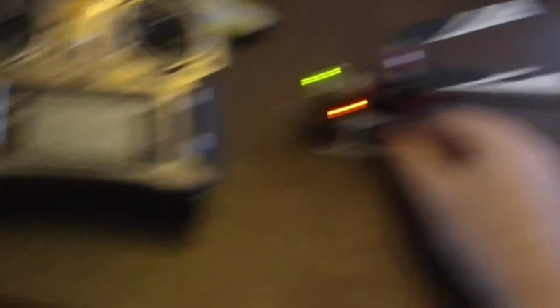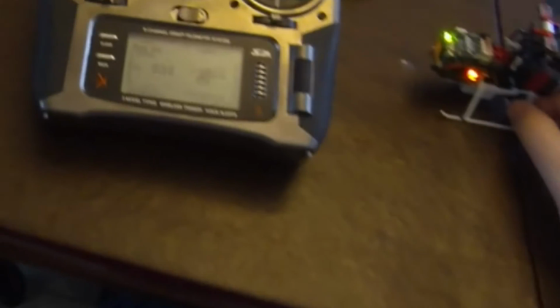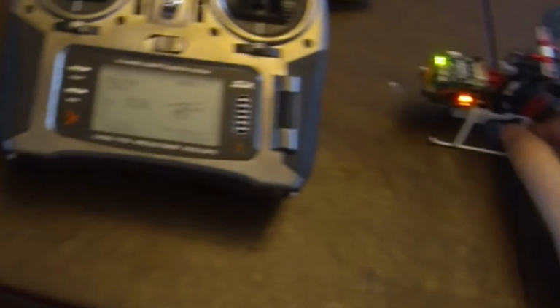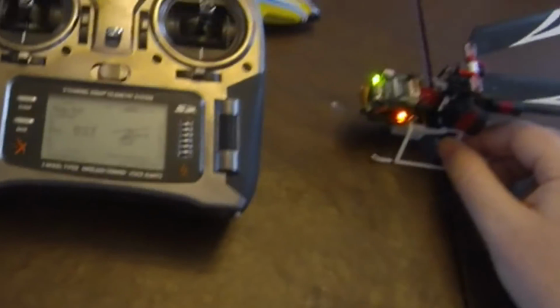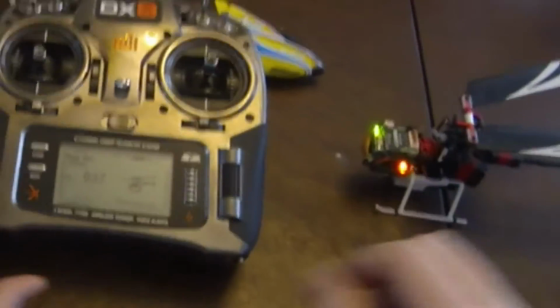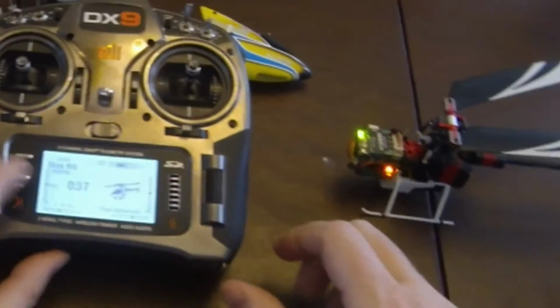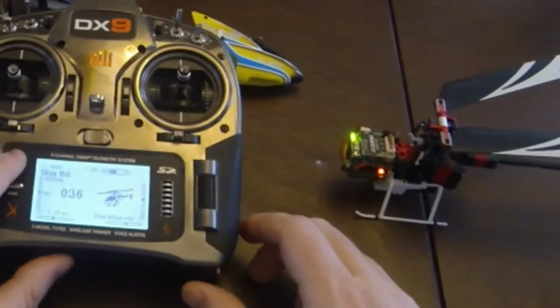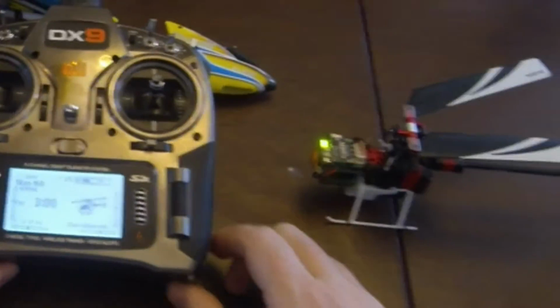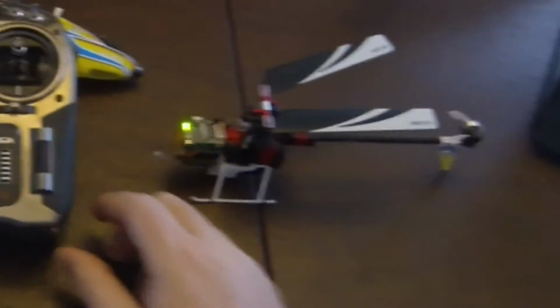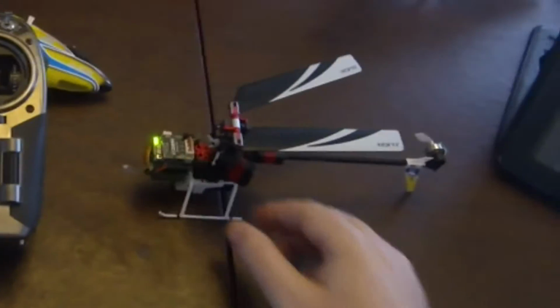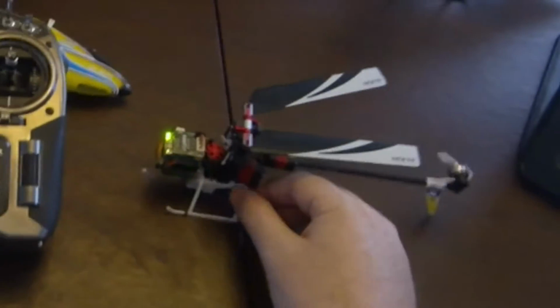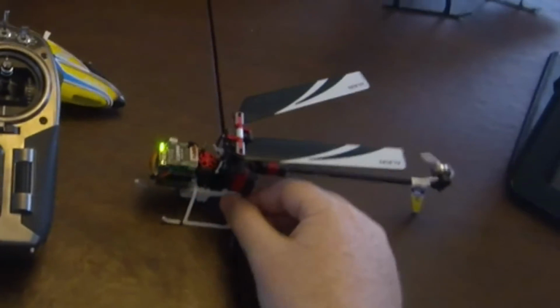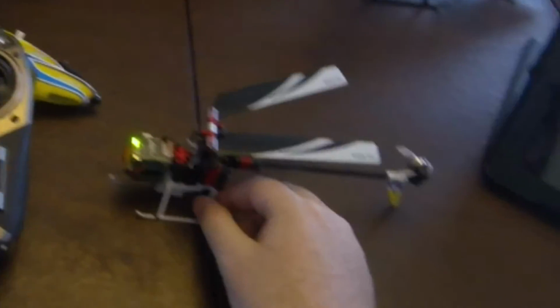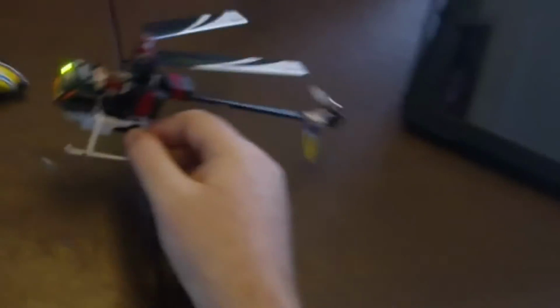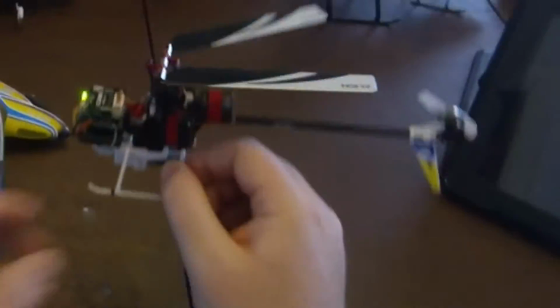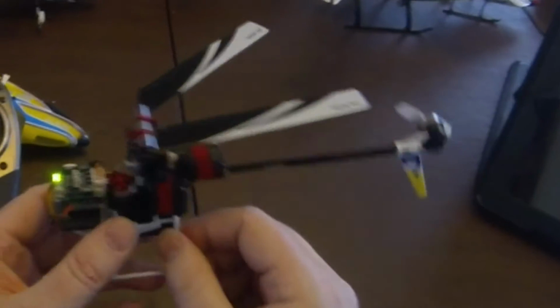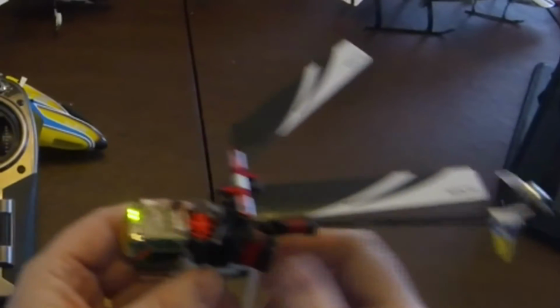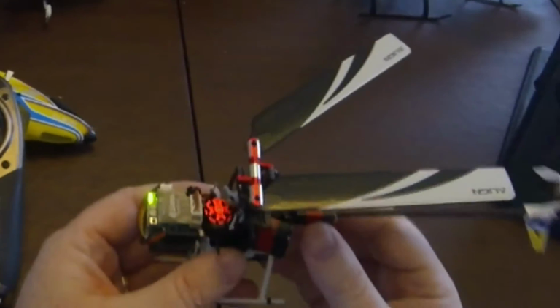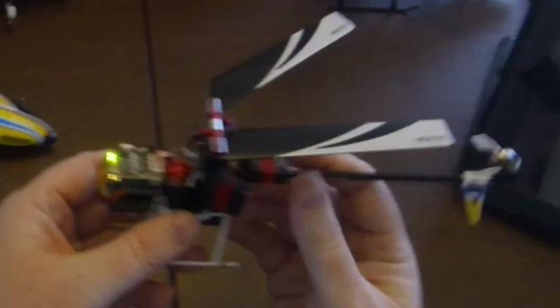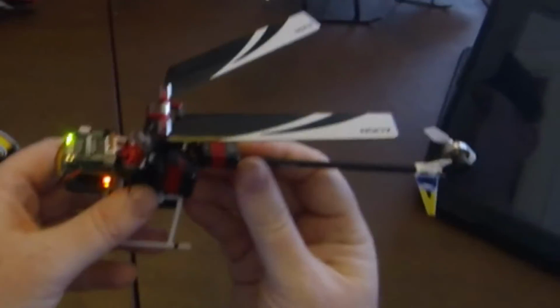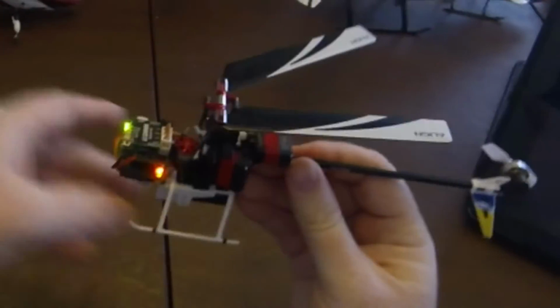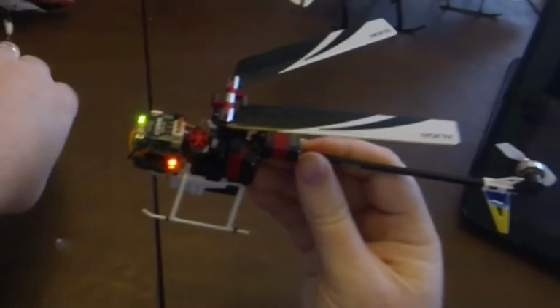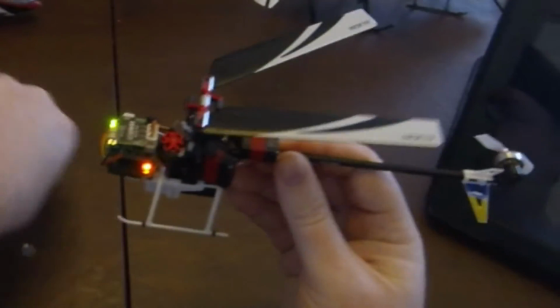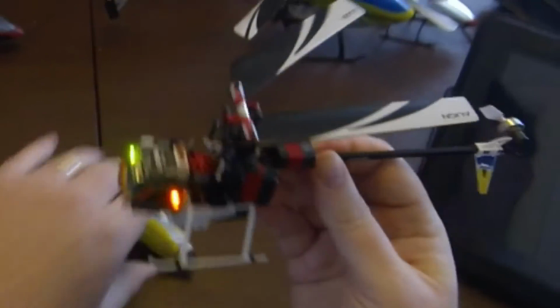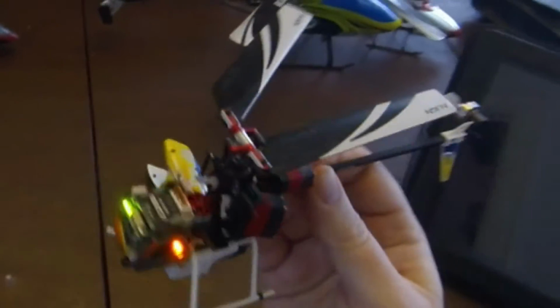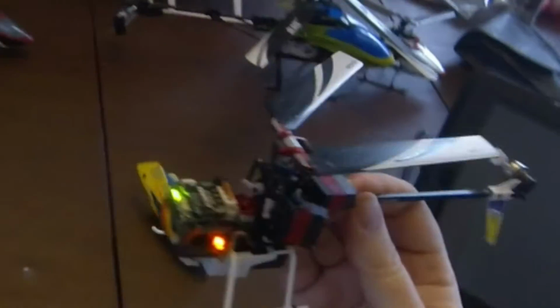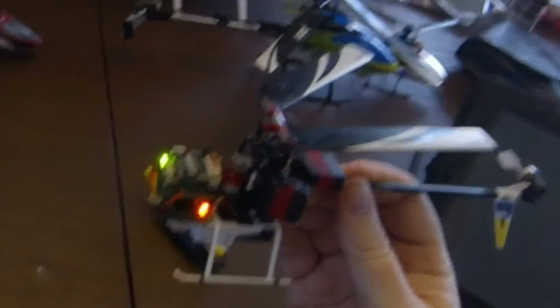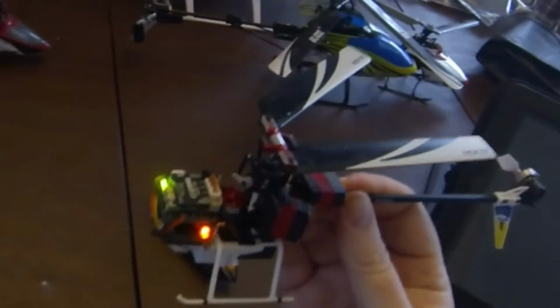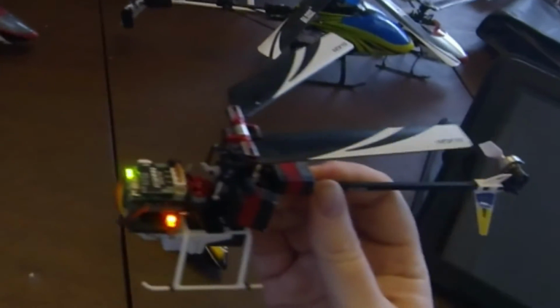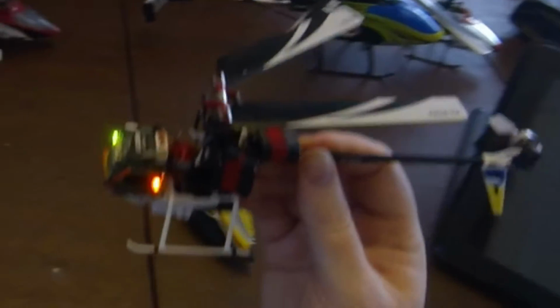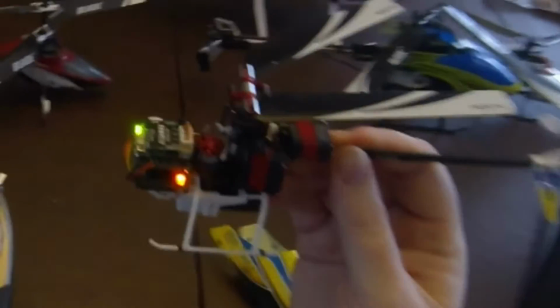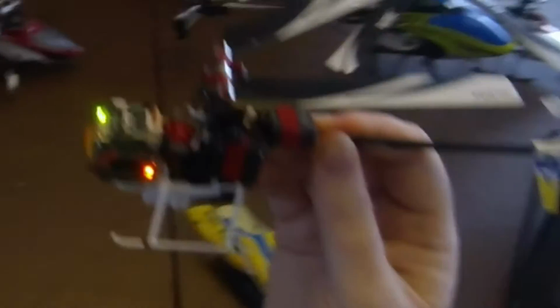All right, going over pitch setup right now on the T-Rex 150 DFC. First, unplug both your motor wires. You don't need them for this.